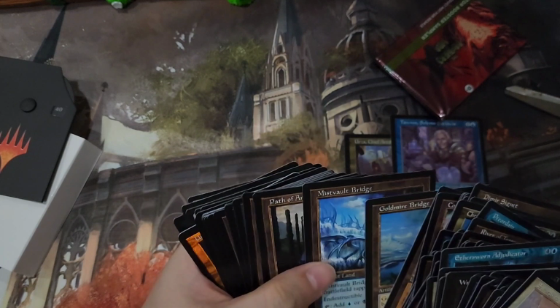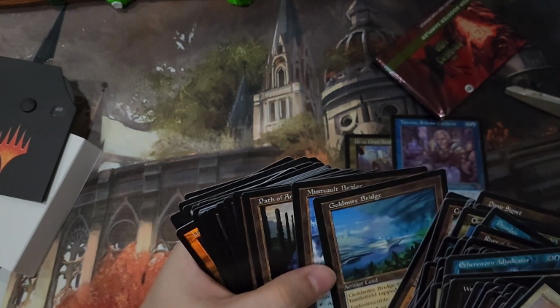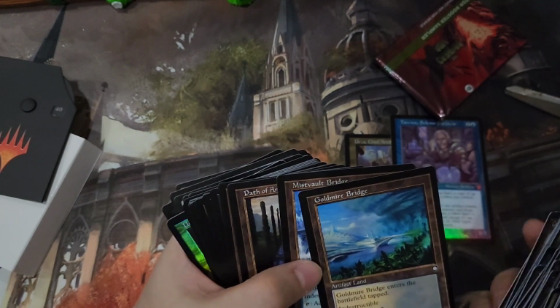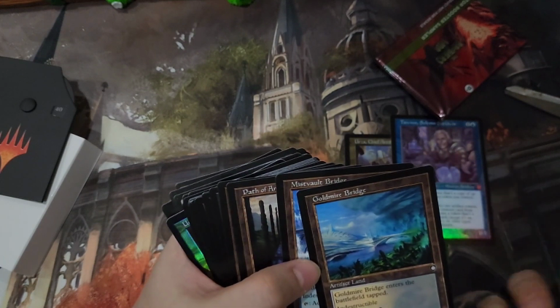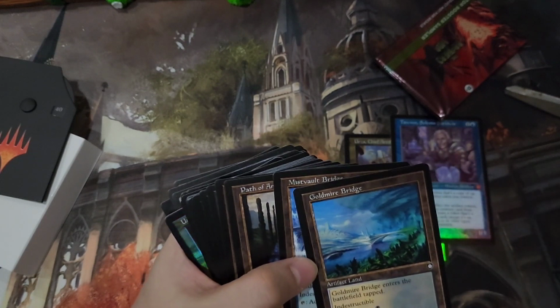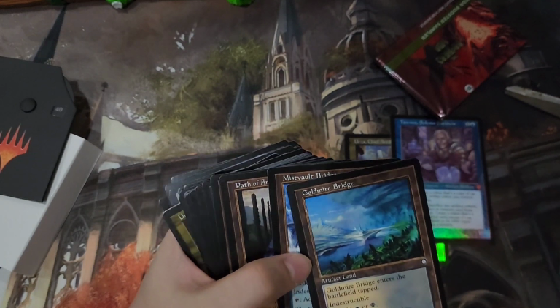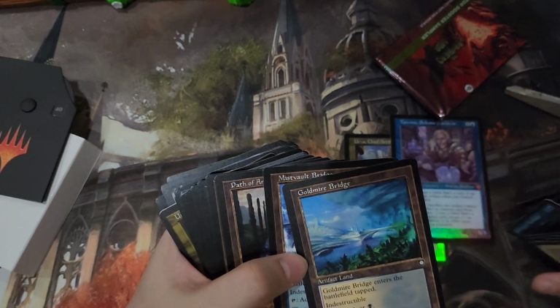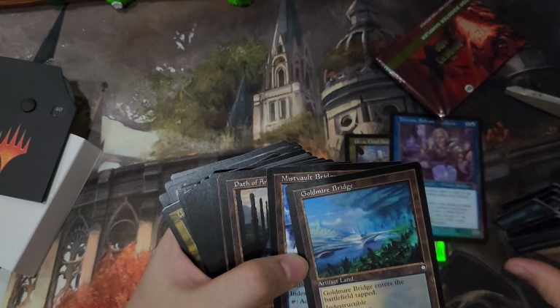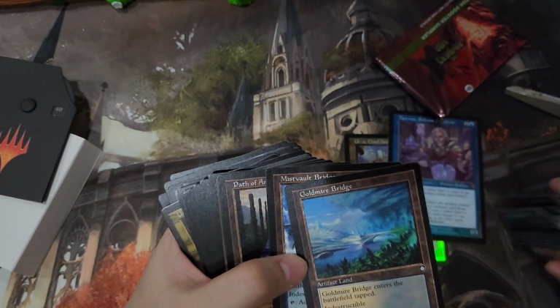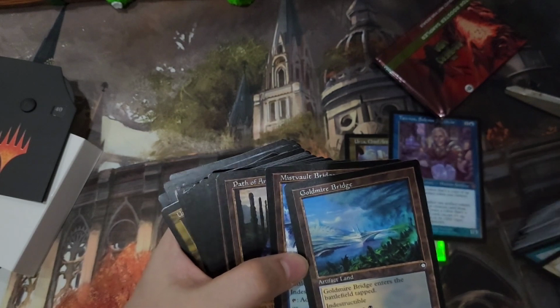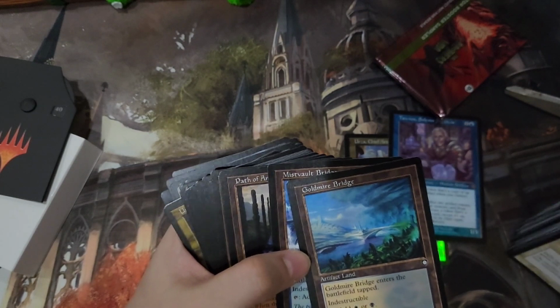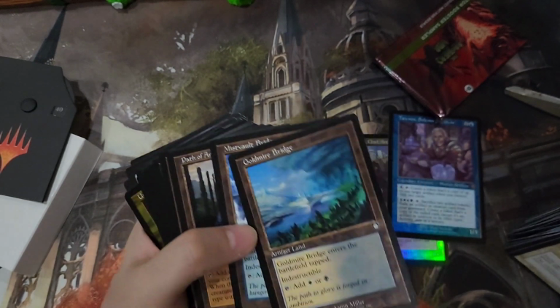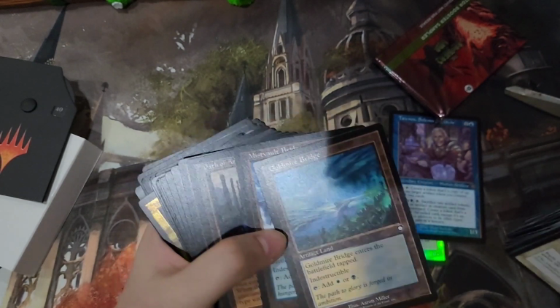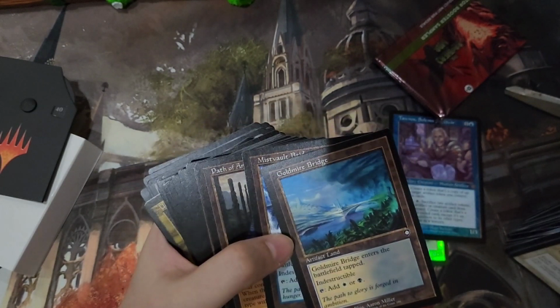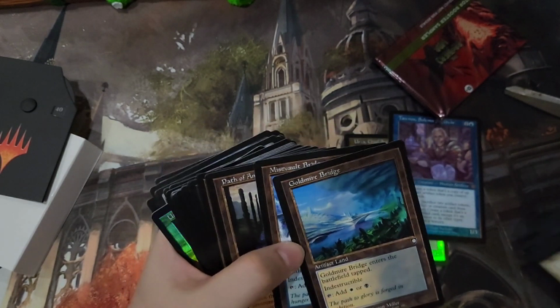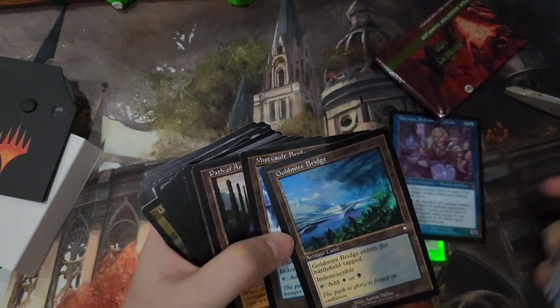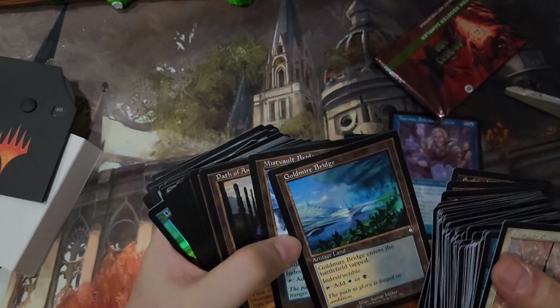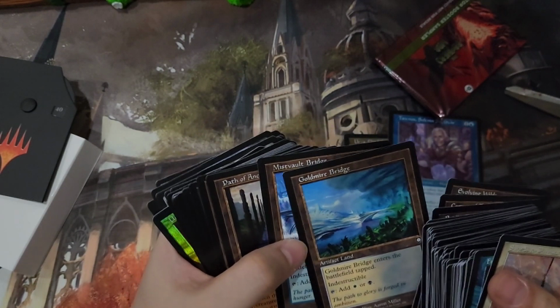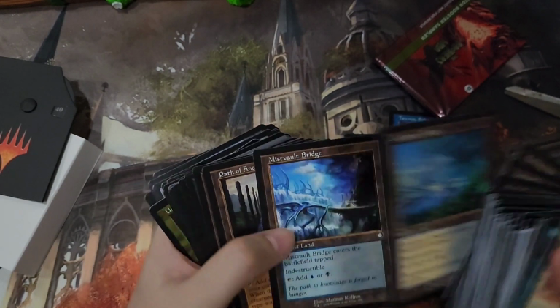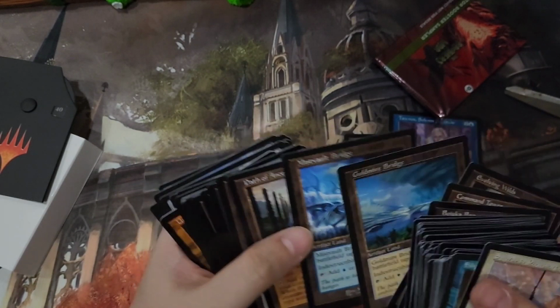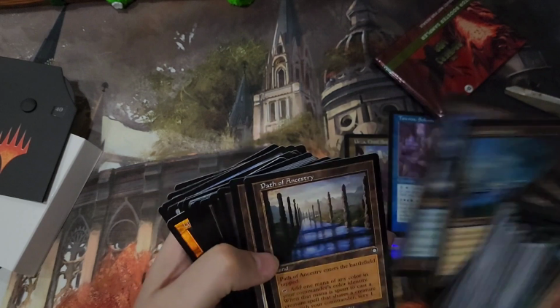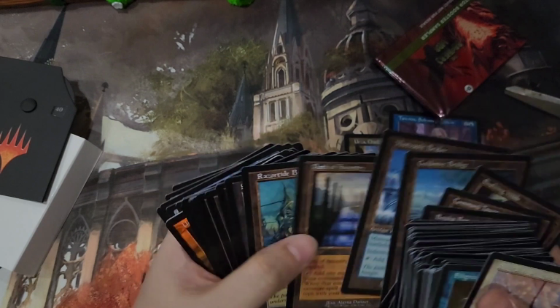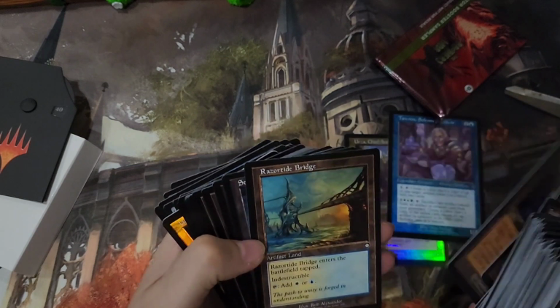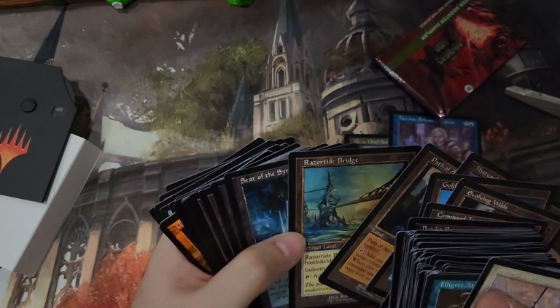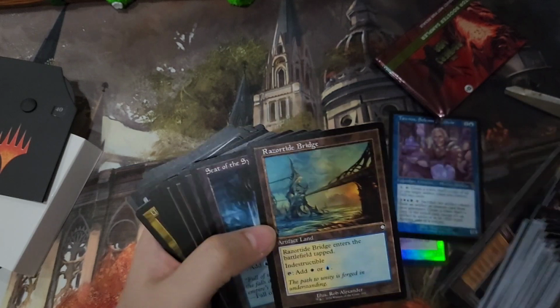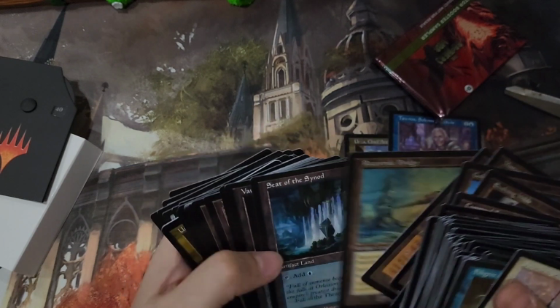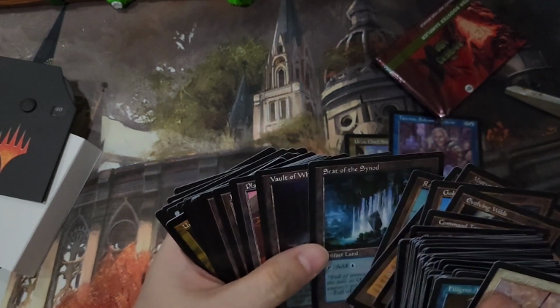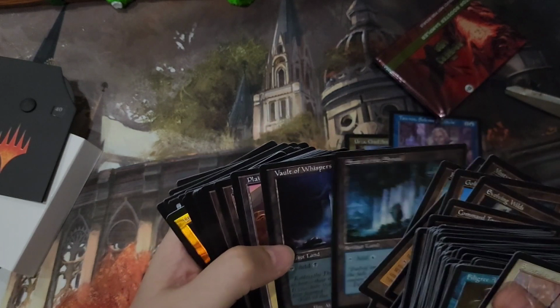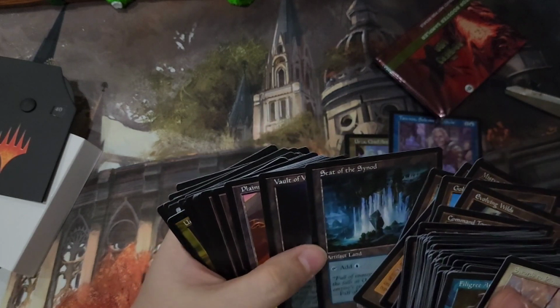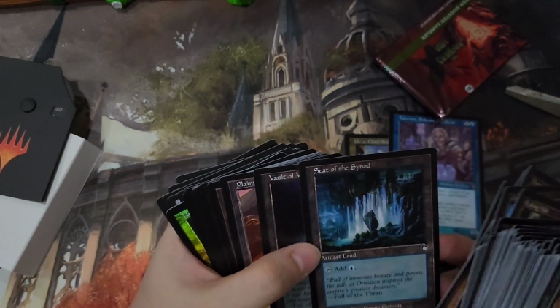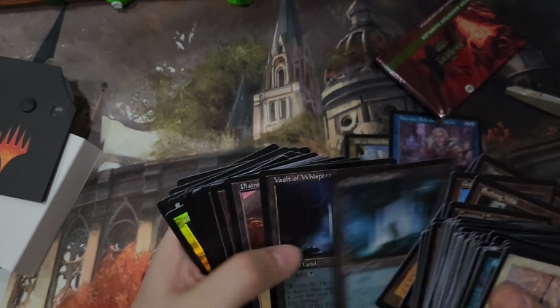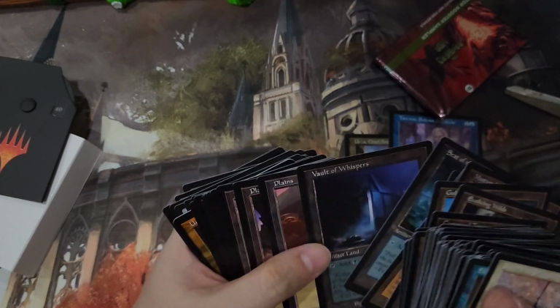So these are the Indestructible Lands. Modern Horizons came up with these Artifact Lands that are Indestructible. Sea of the Synod.